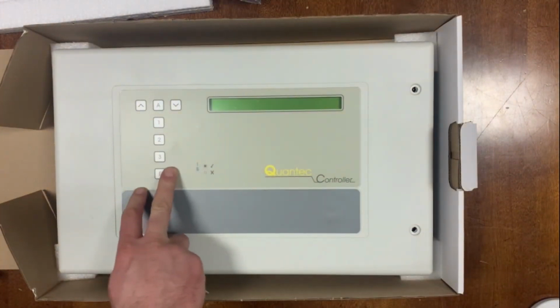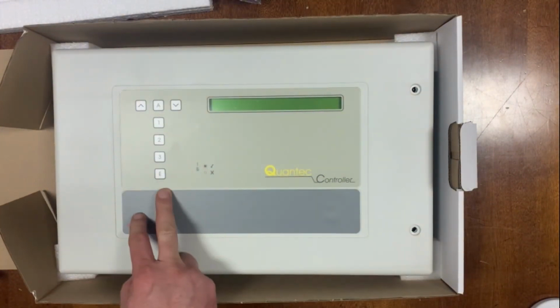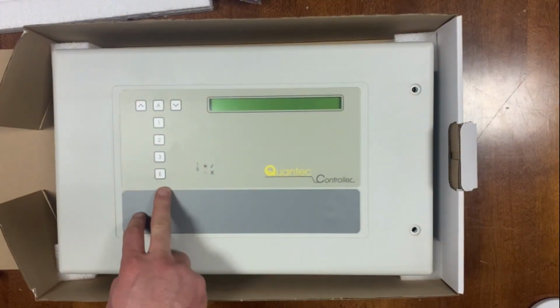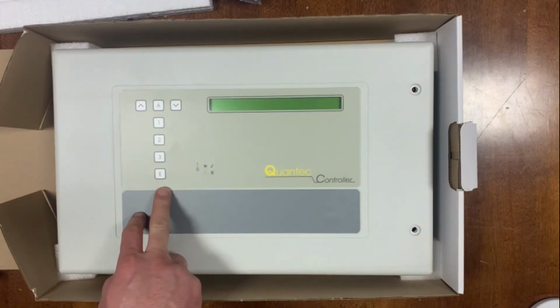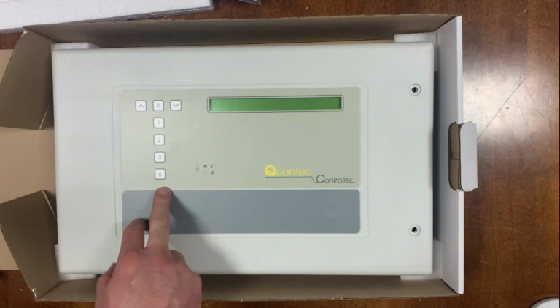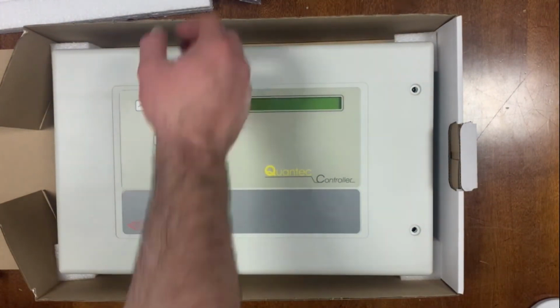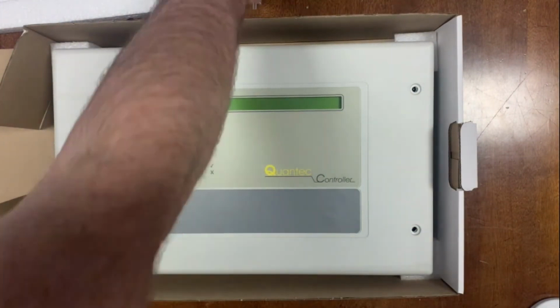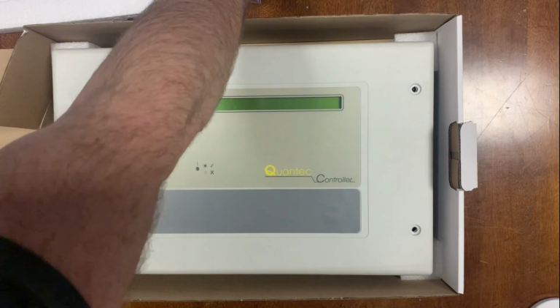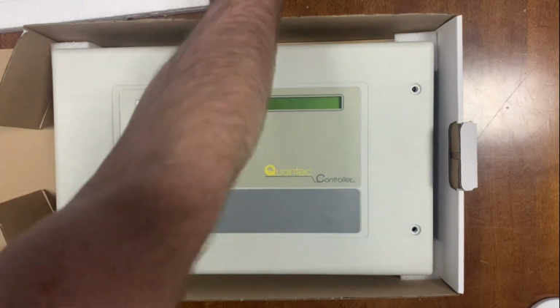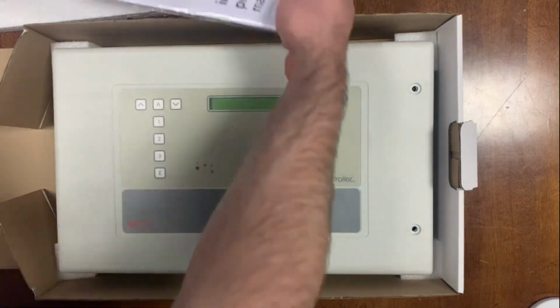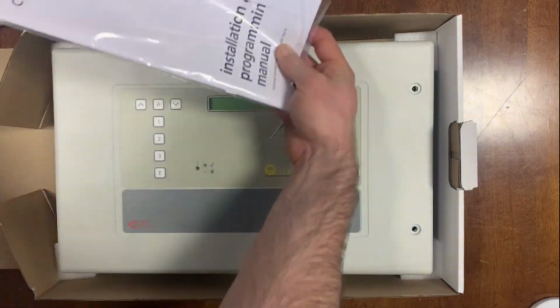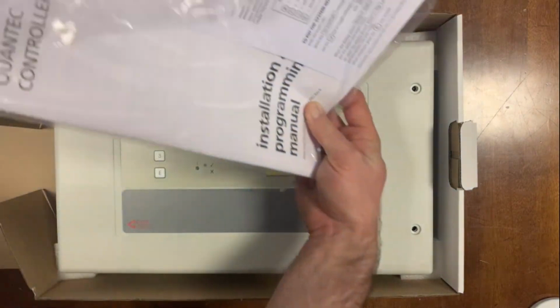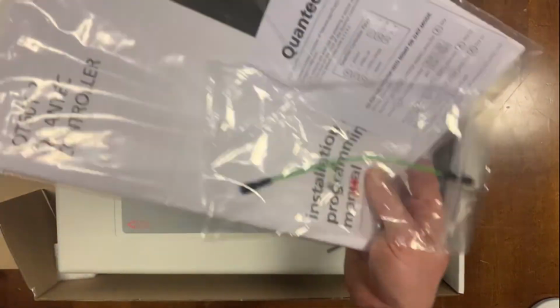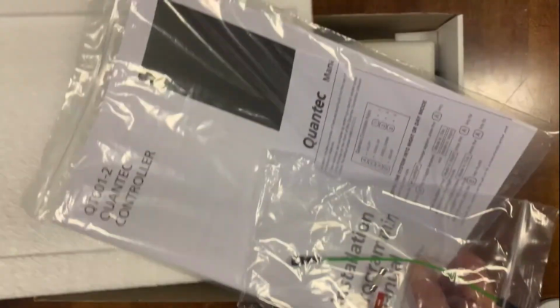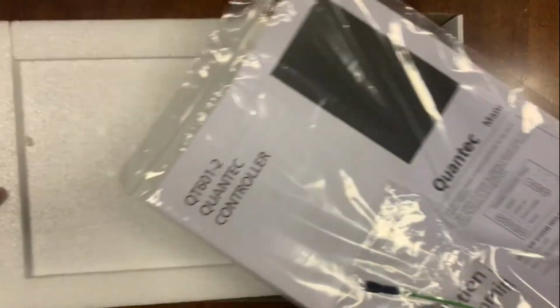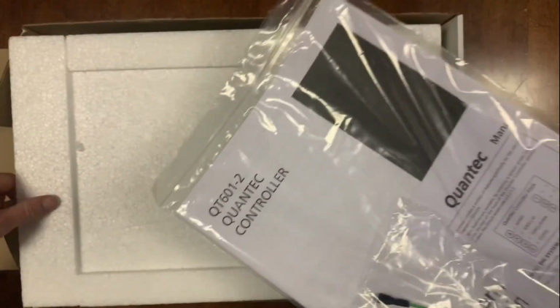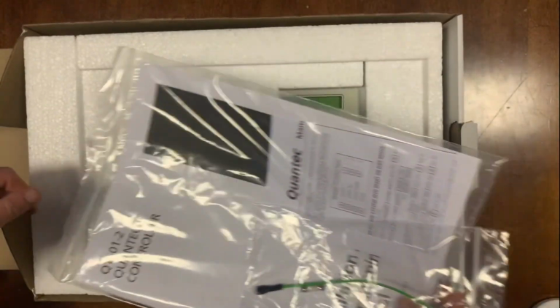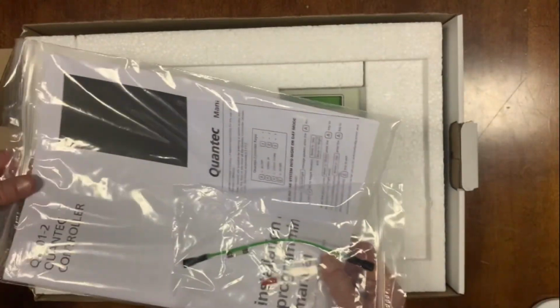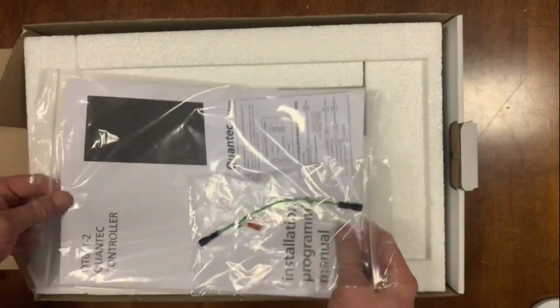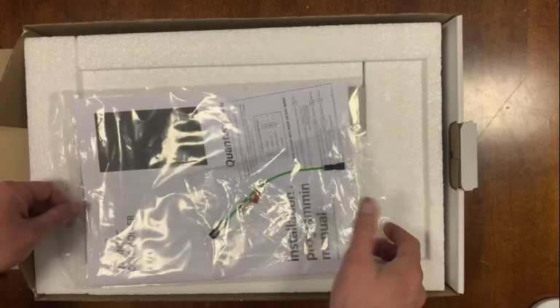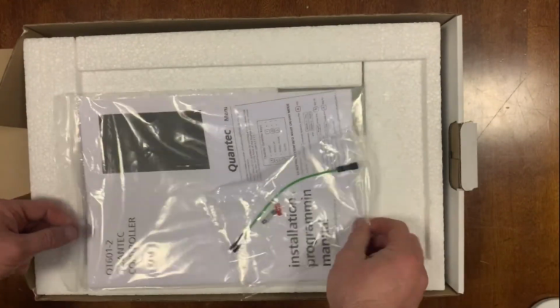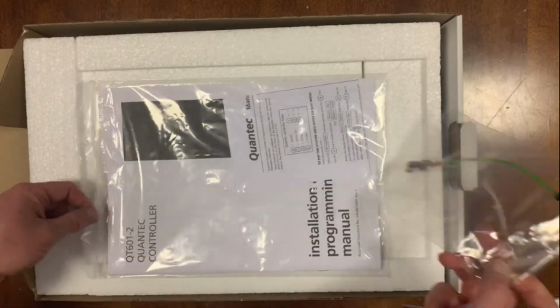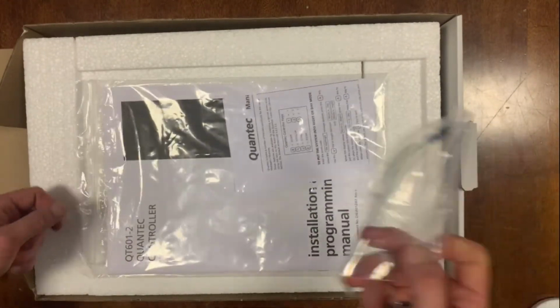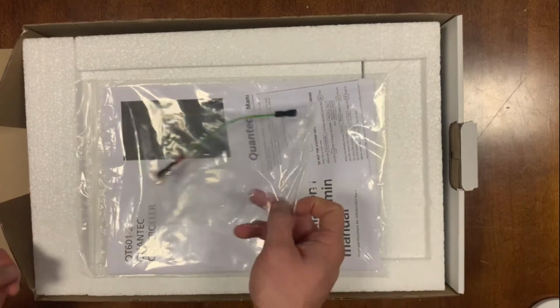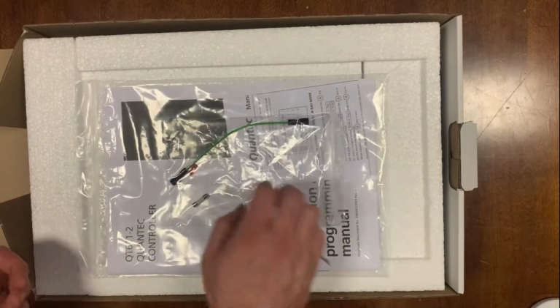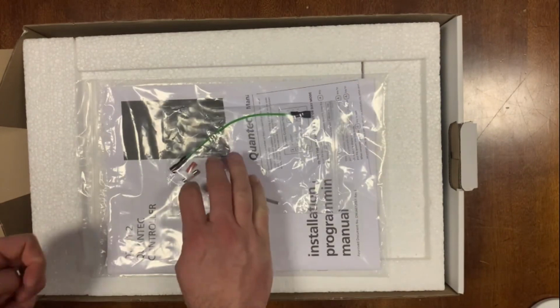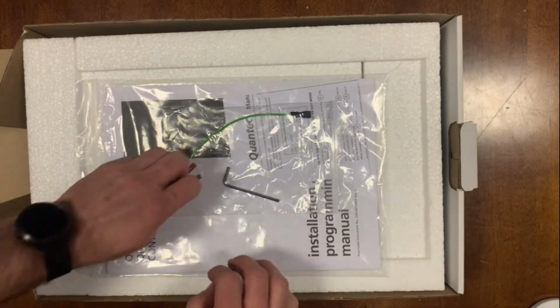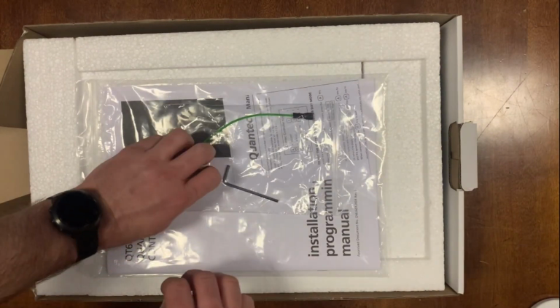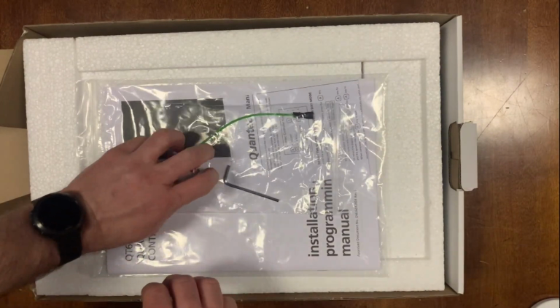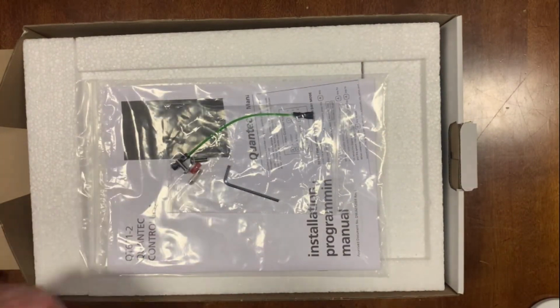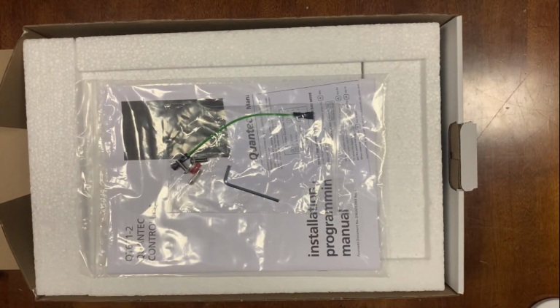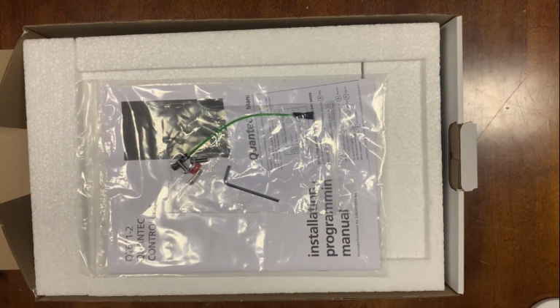I'll do a separate video on that, but I just wanted to show you today what you're getting in the box. That's the CTEC nurse call panel.